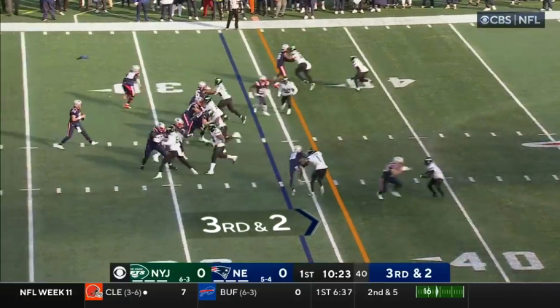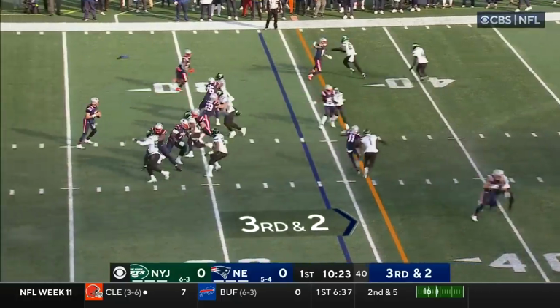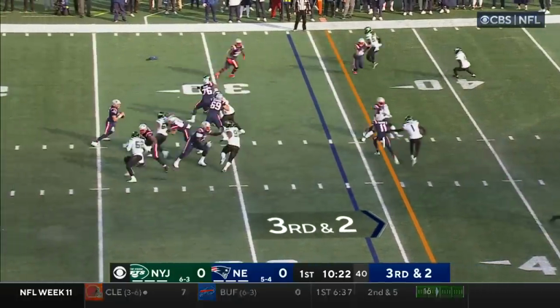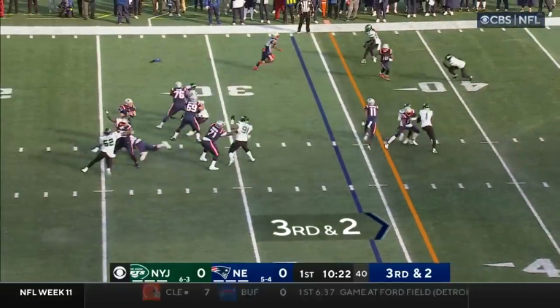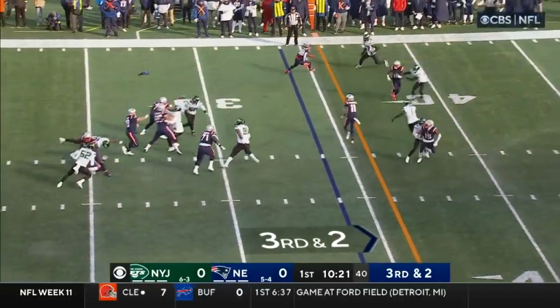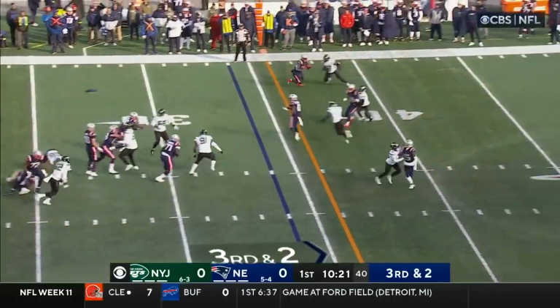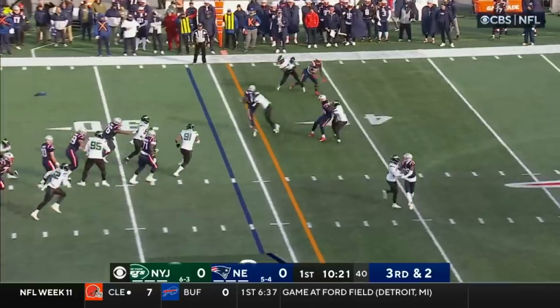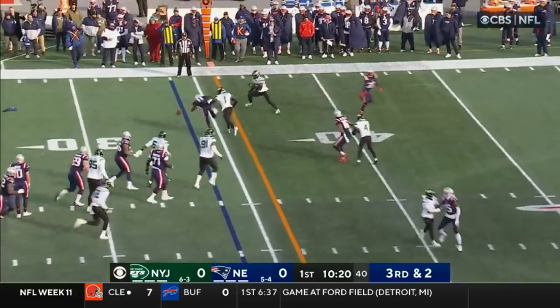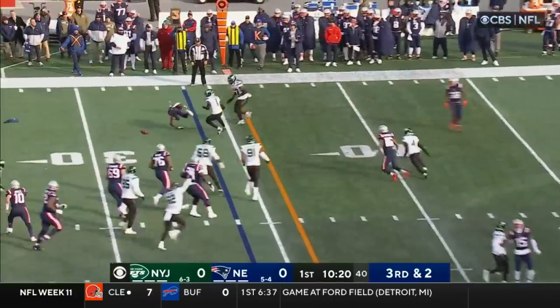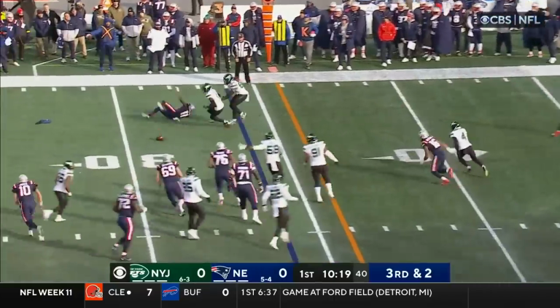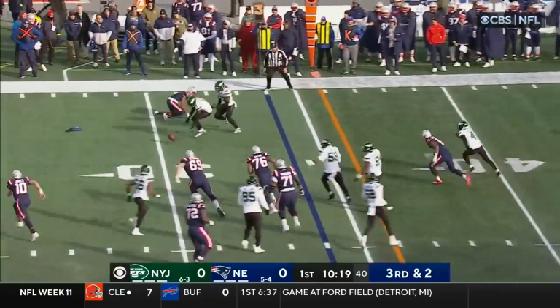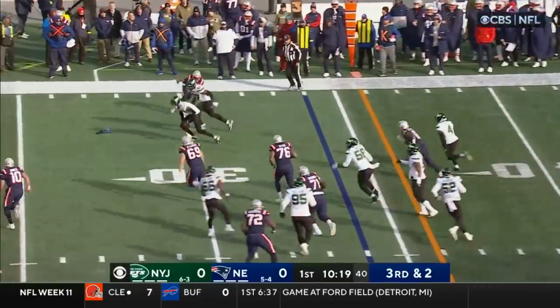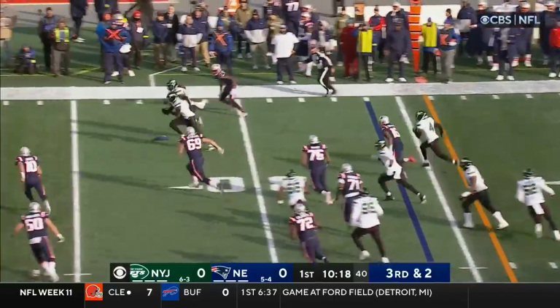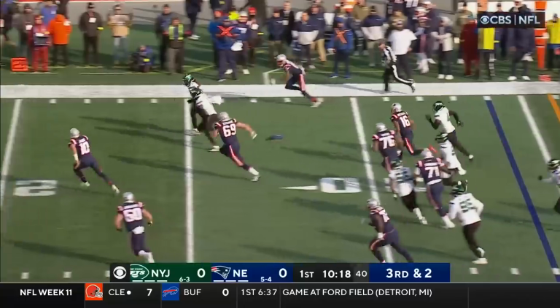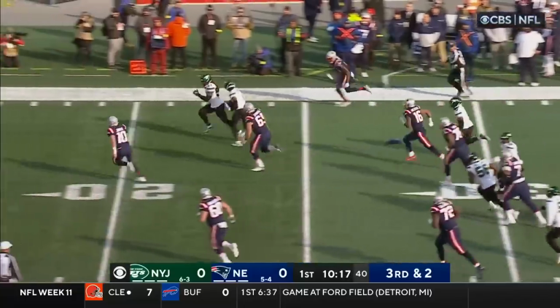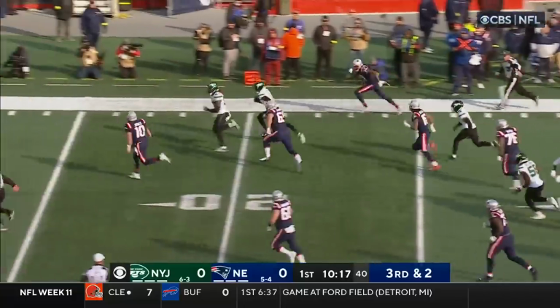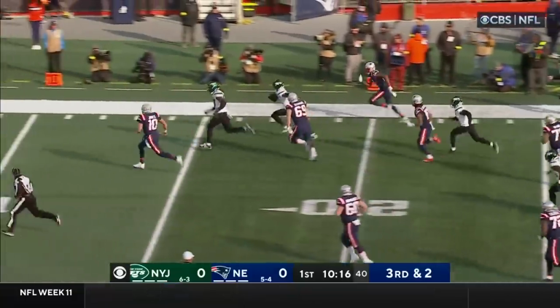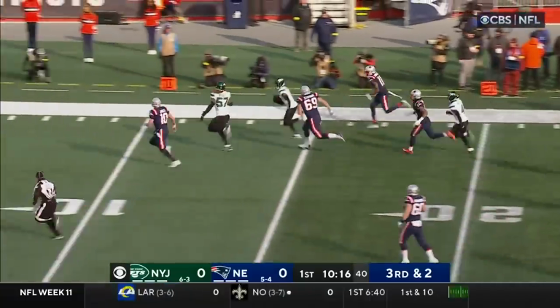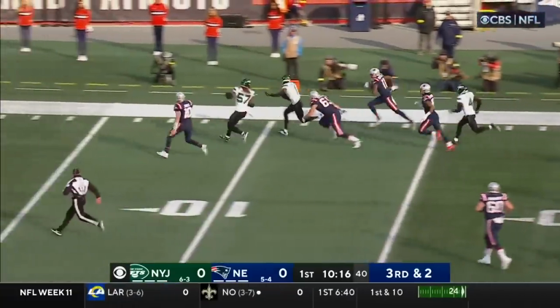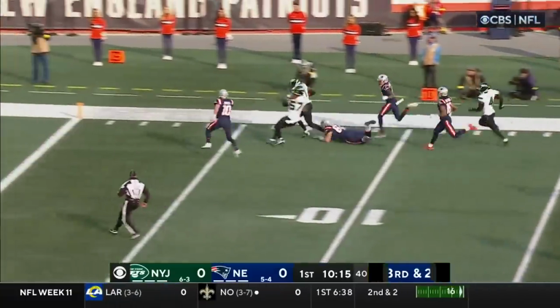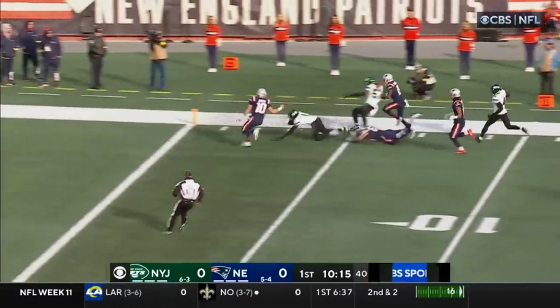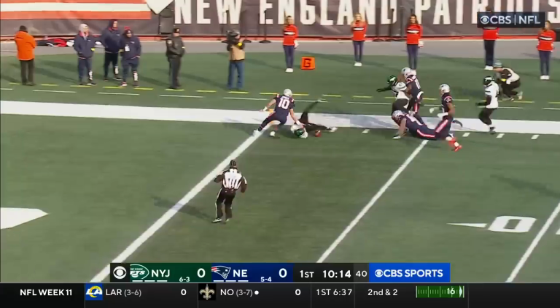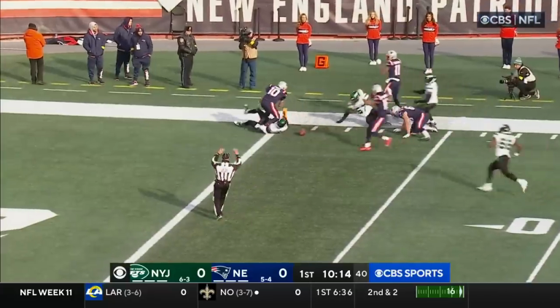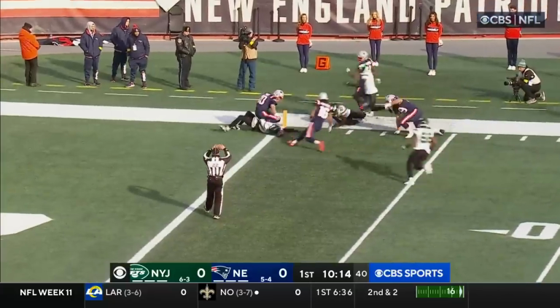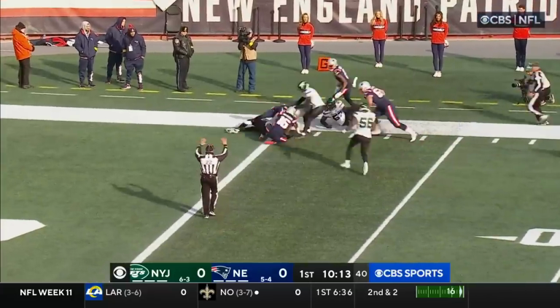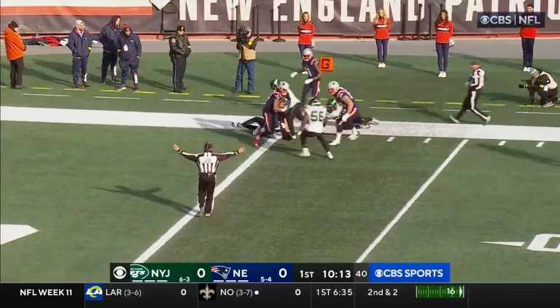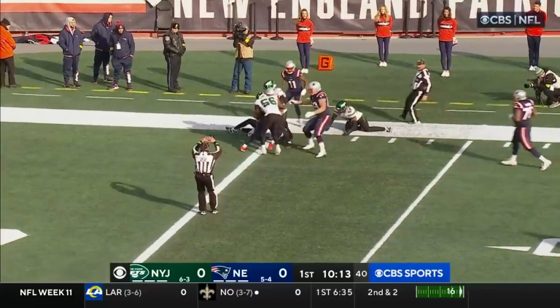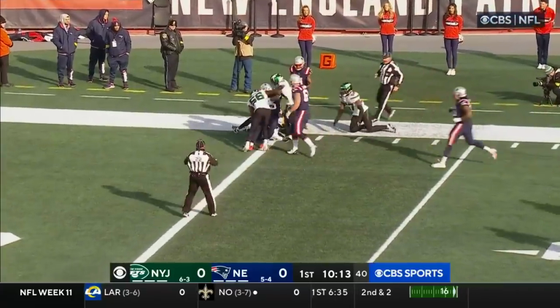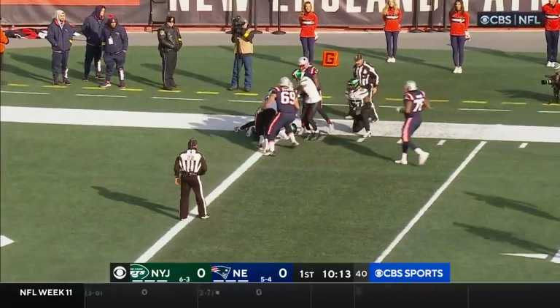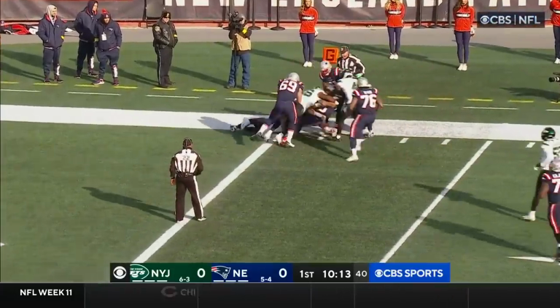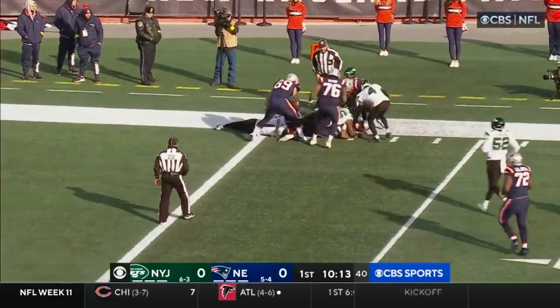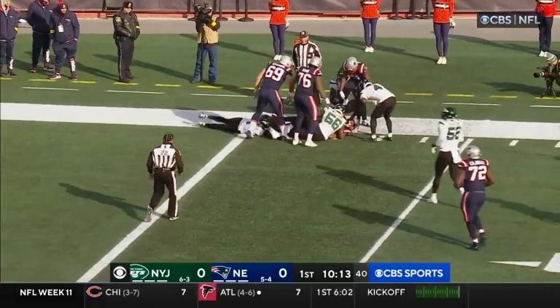Jones to the air with pressure up the middle and across the middle — it's dropped by Tae'quan Fortin and loose on the play. Retrieved by Gardner, who races down to the five — he lost the ball as you see.